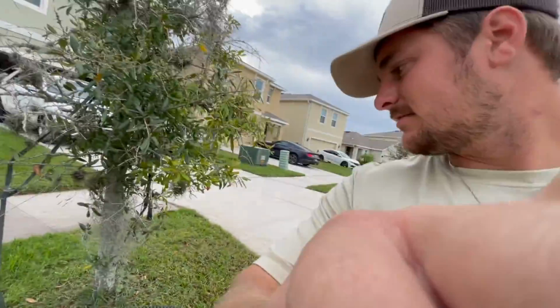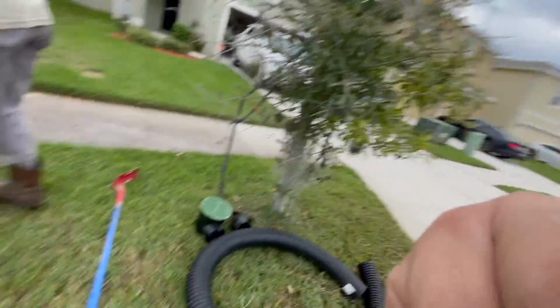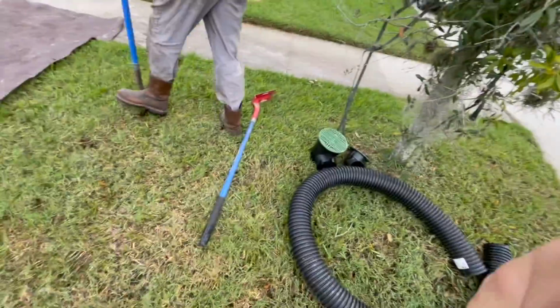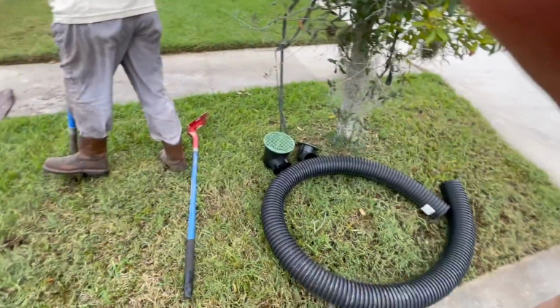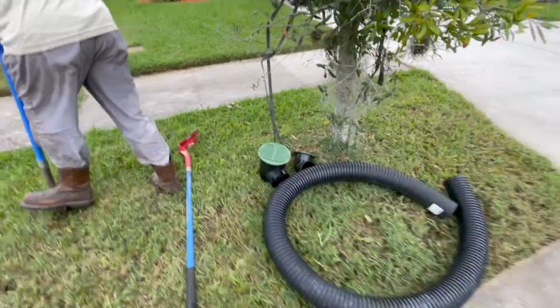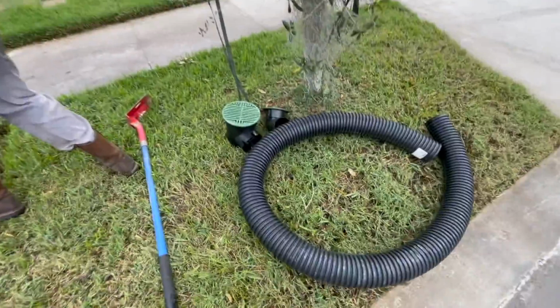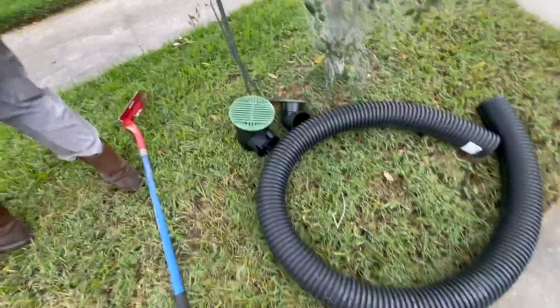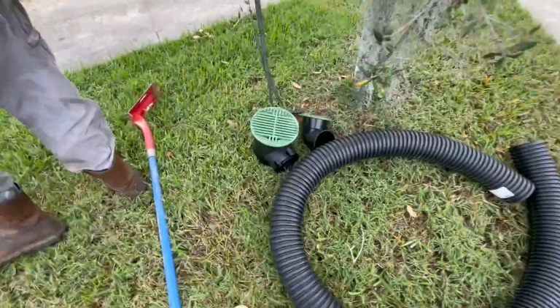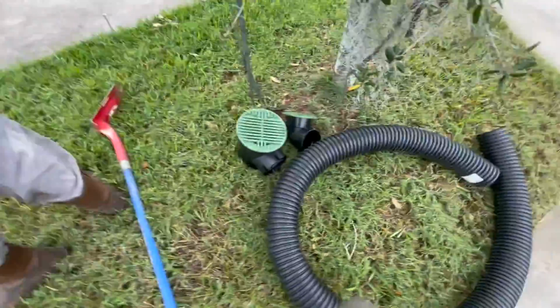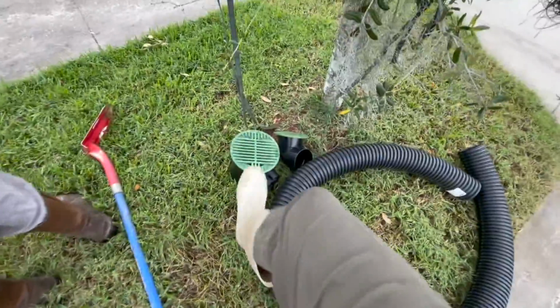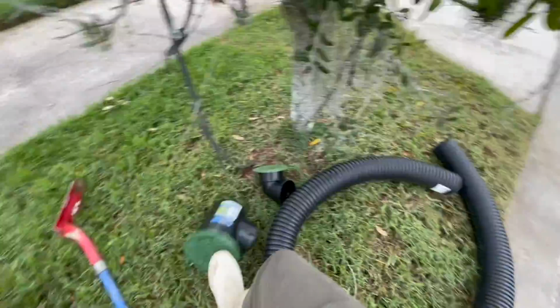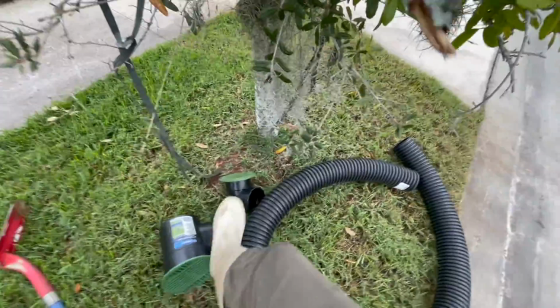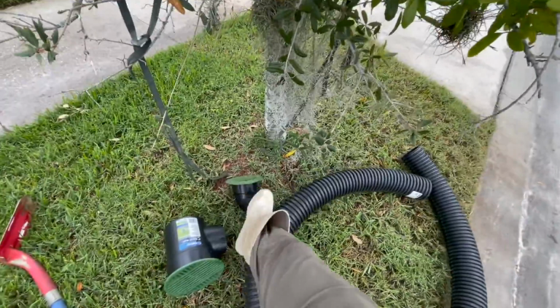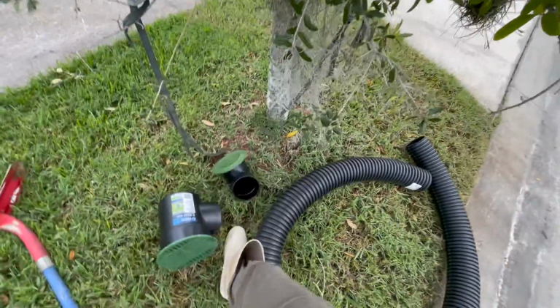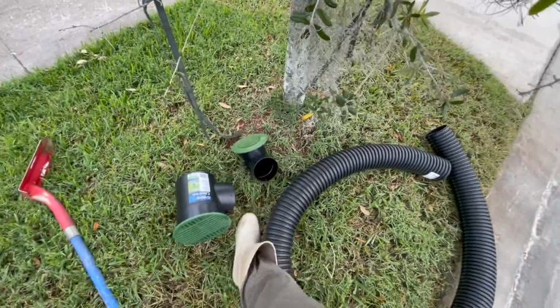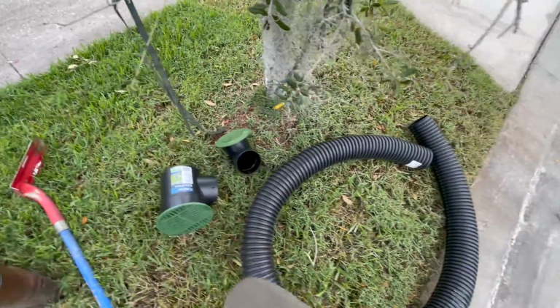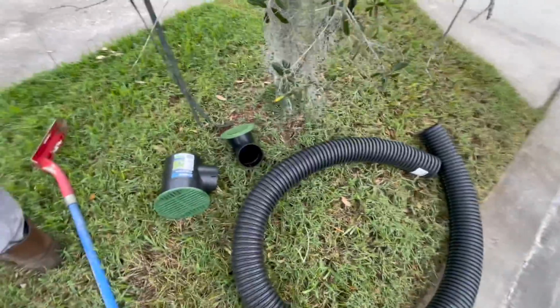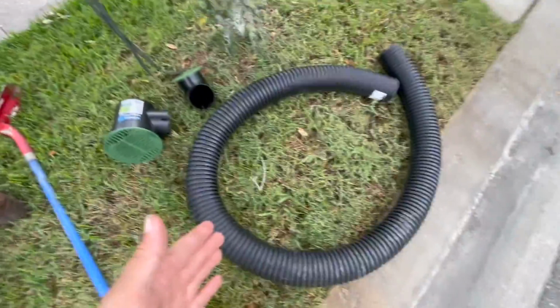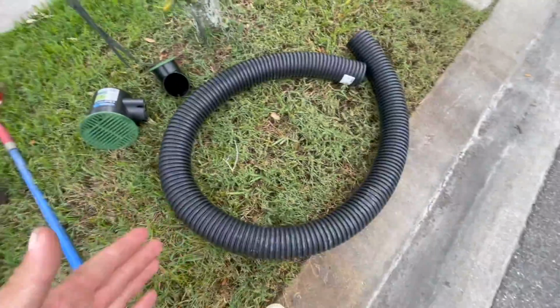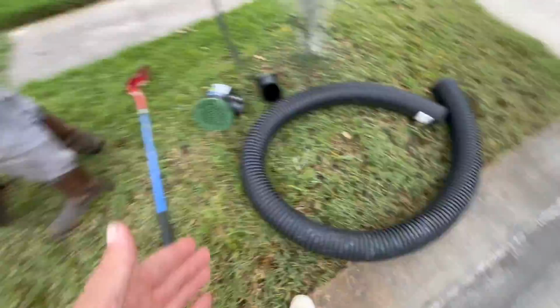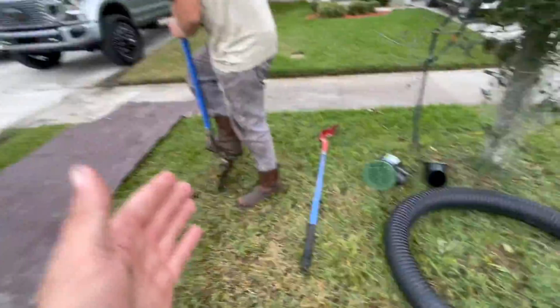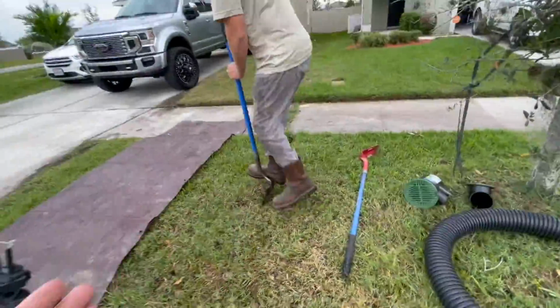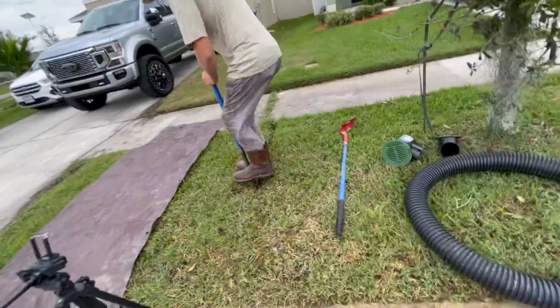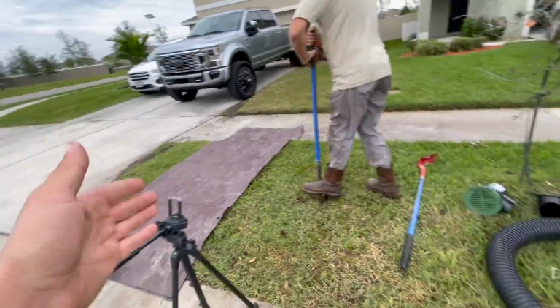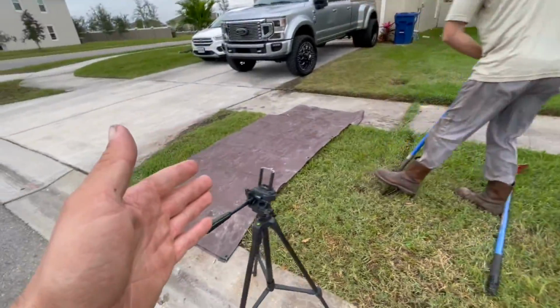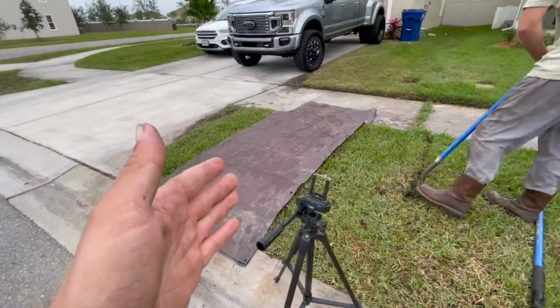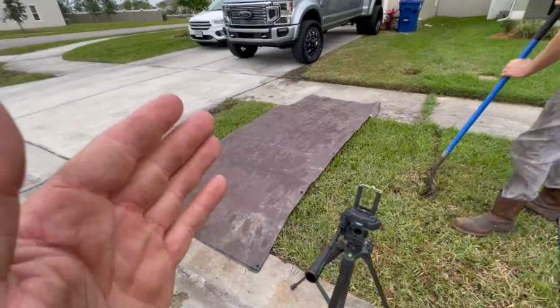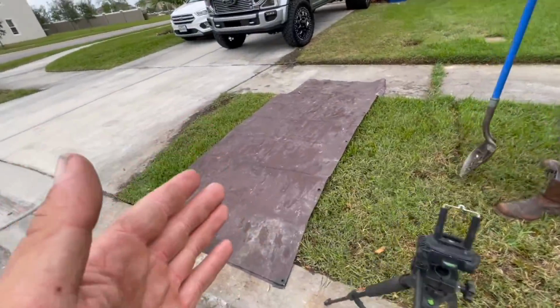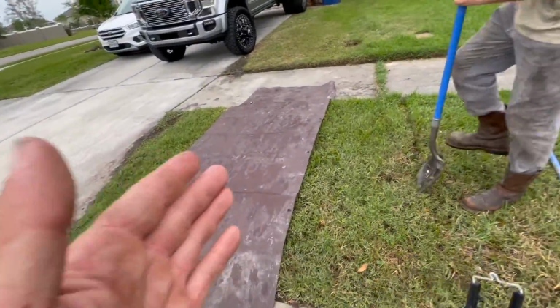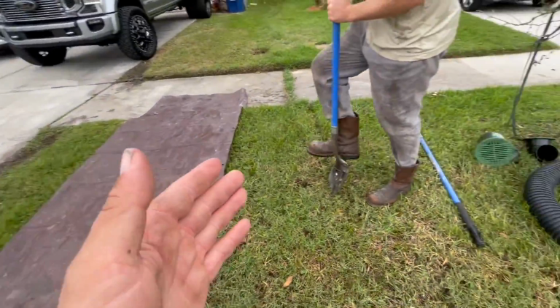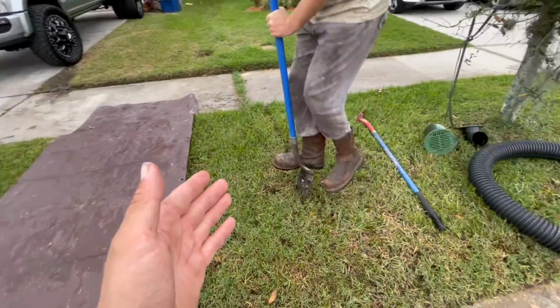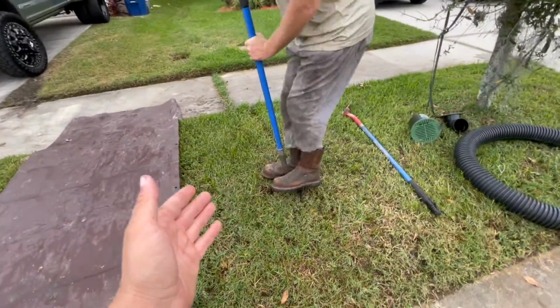We're using a six-inch catch basin, four-inch pop-up emitter, drain pipe, some shovels, and a tarp to keep it clean — though you don't have to use a tarp if you don't mind being messy.